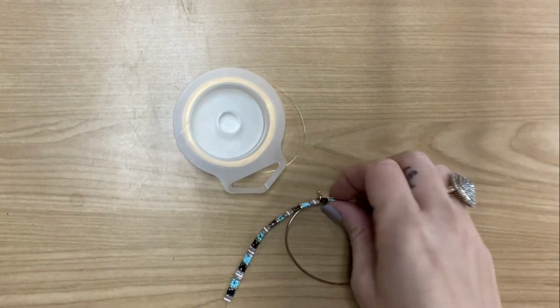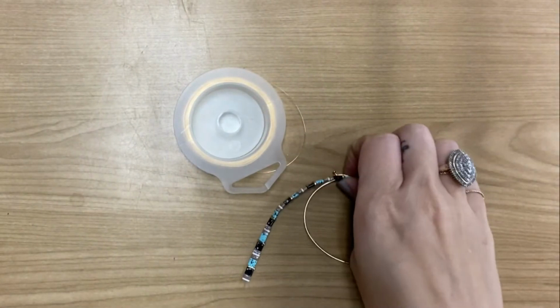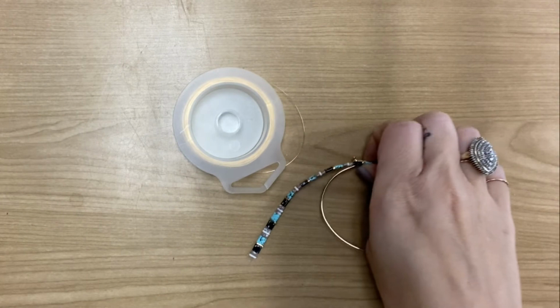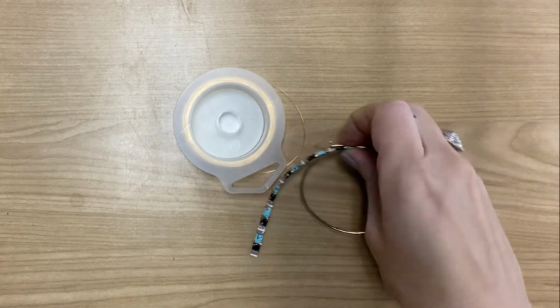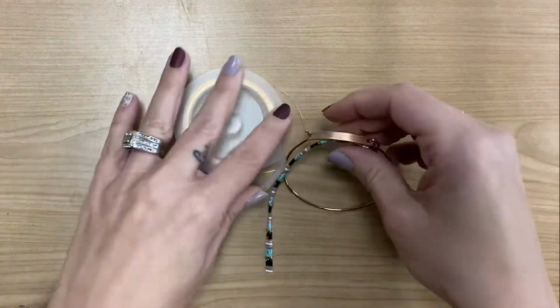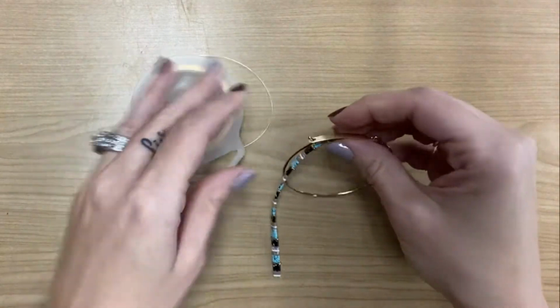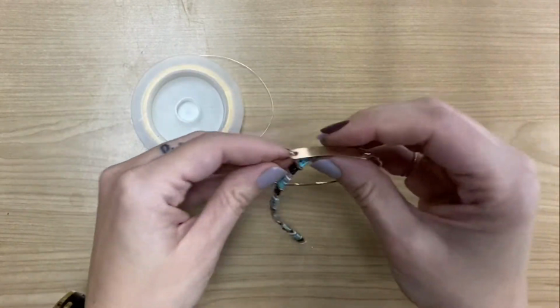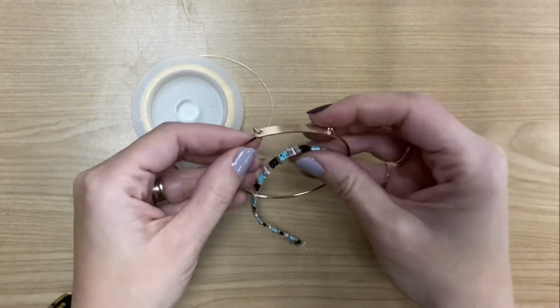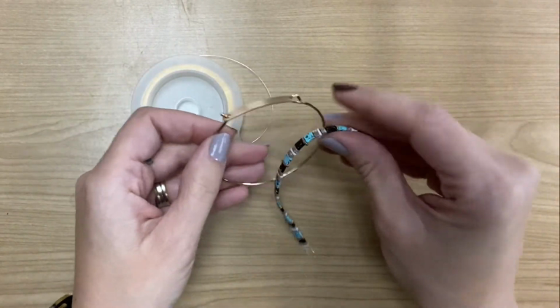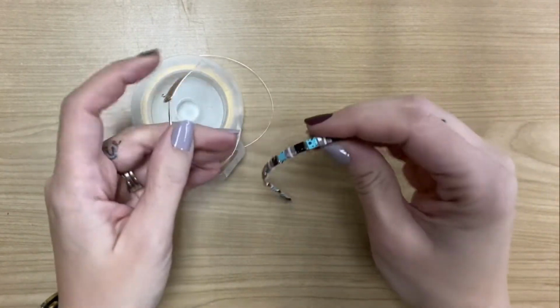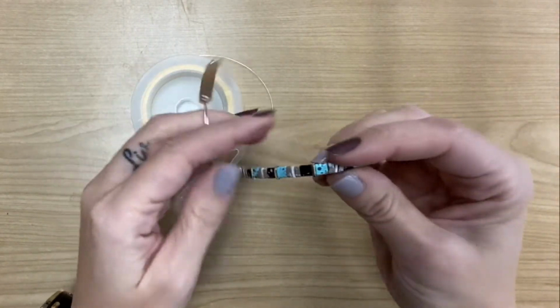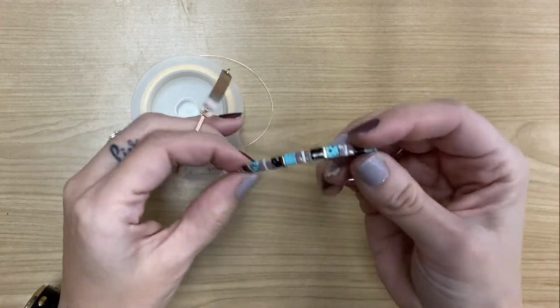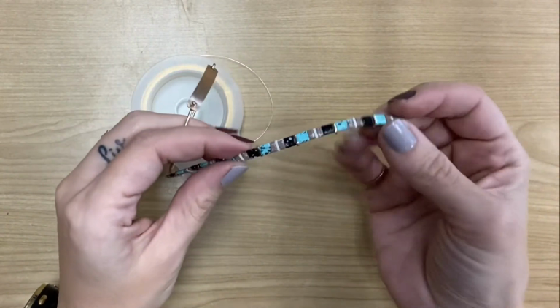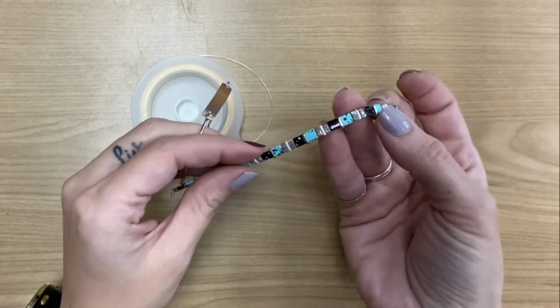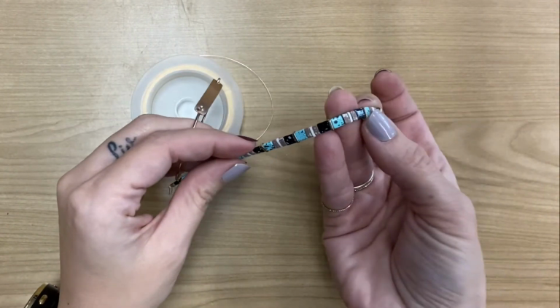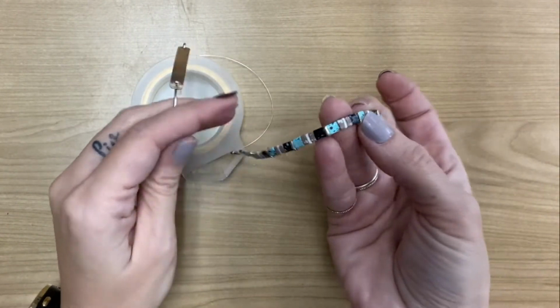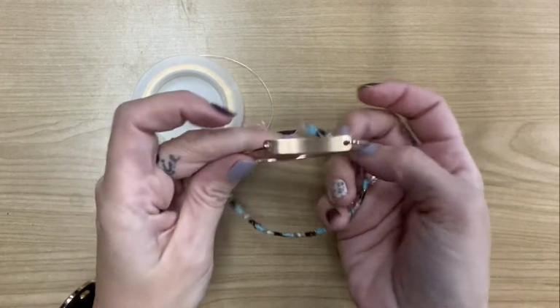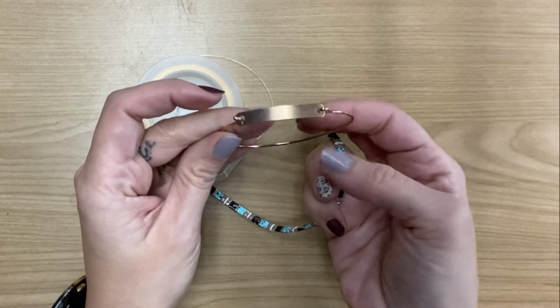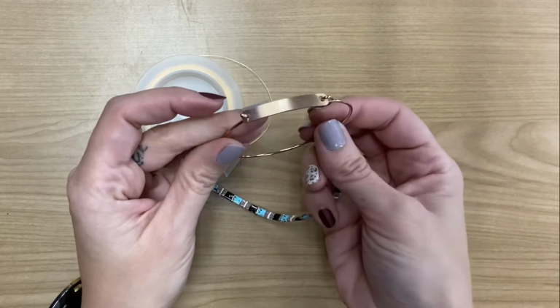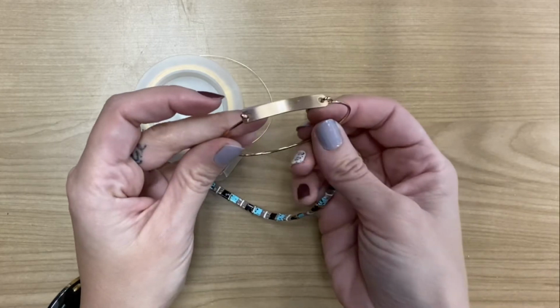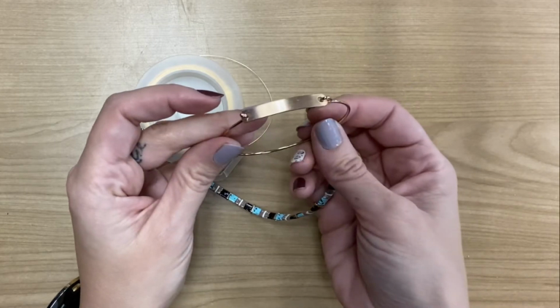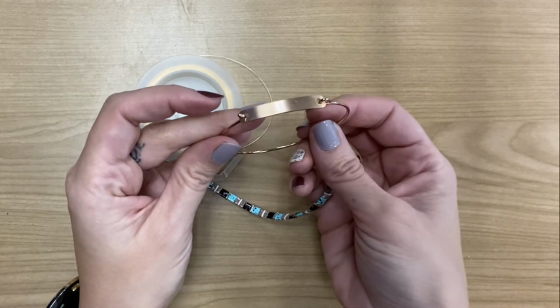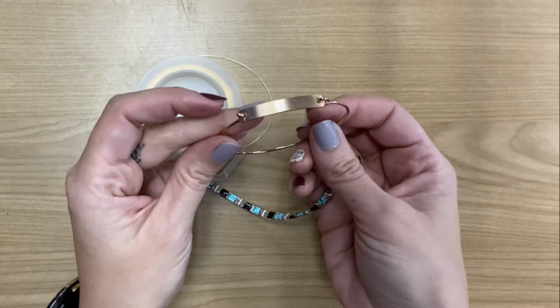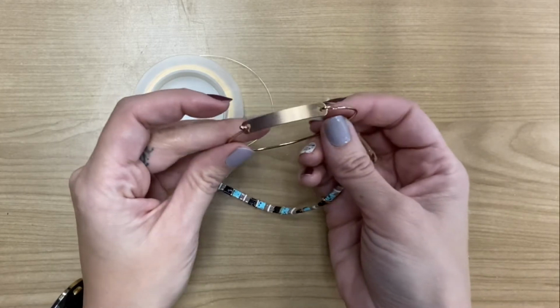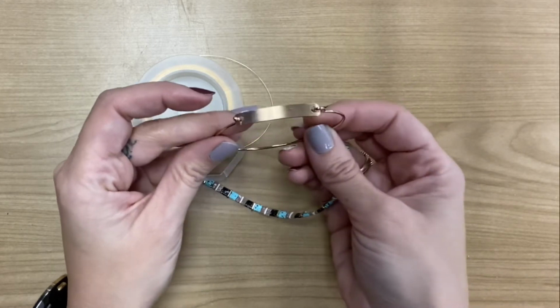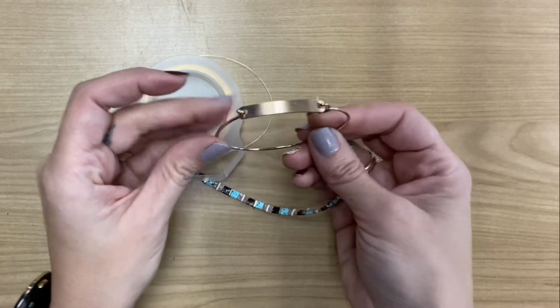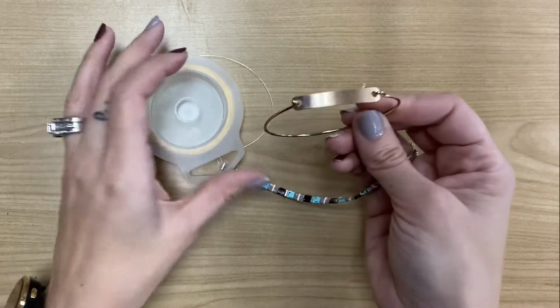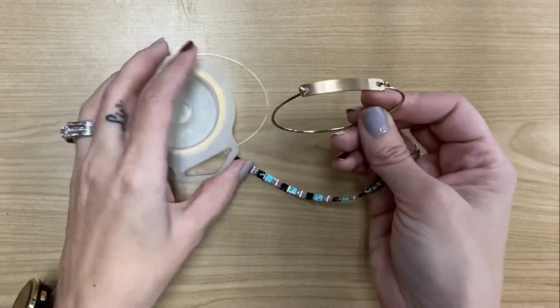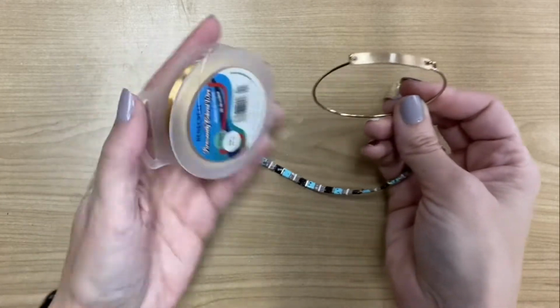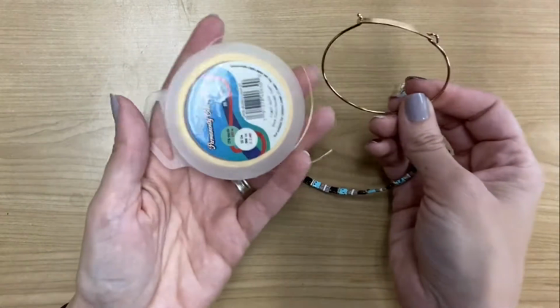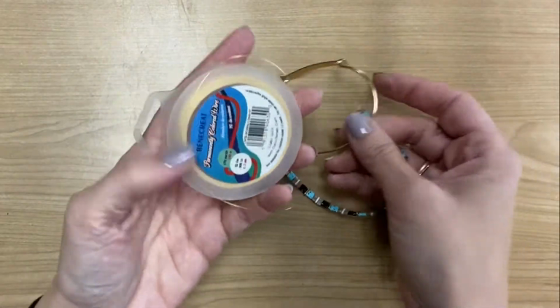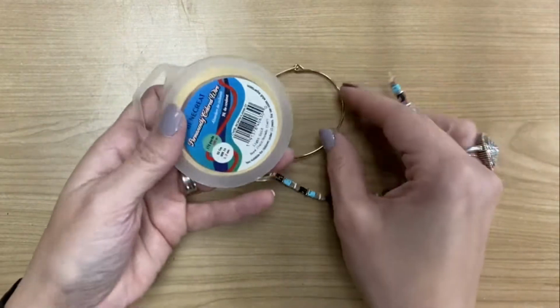Hey guys, welcome back to Urban Rhino Tutorials. On today's tutorial, I'm going to be showing you how to make a Miyuki Tila bead bangle bracelet.